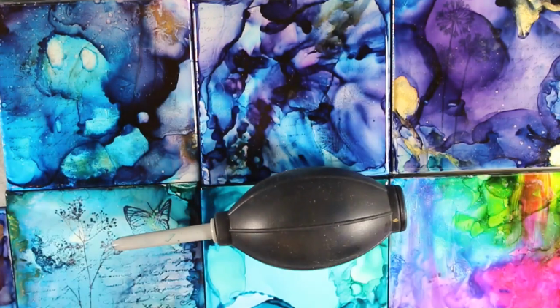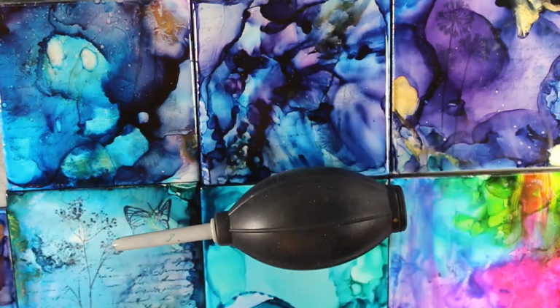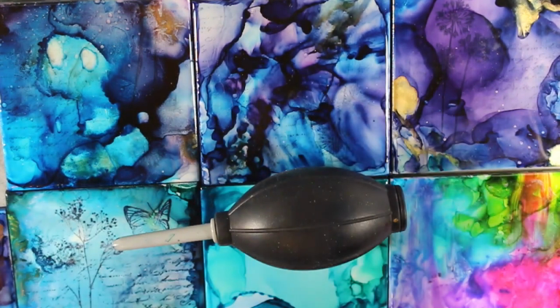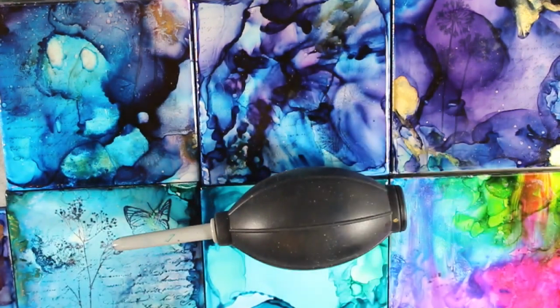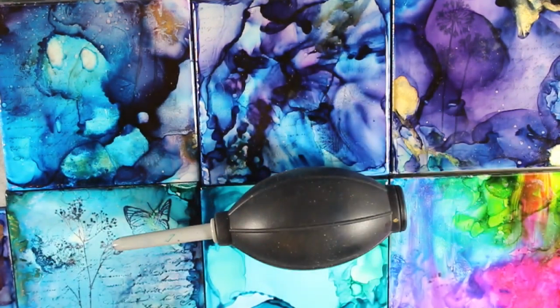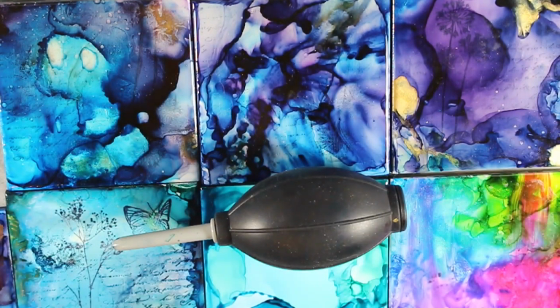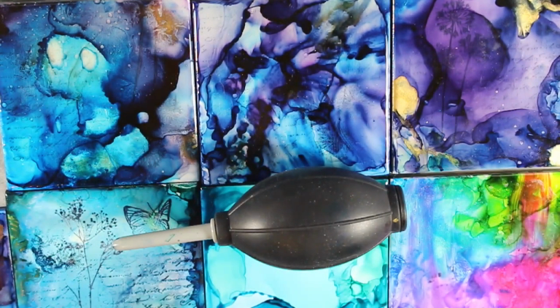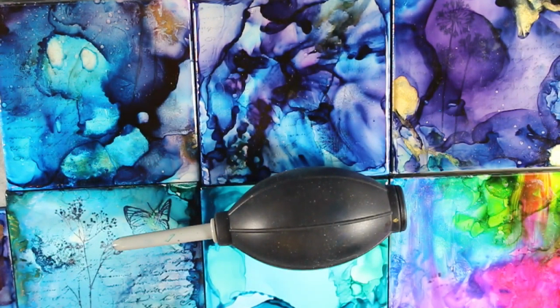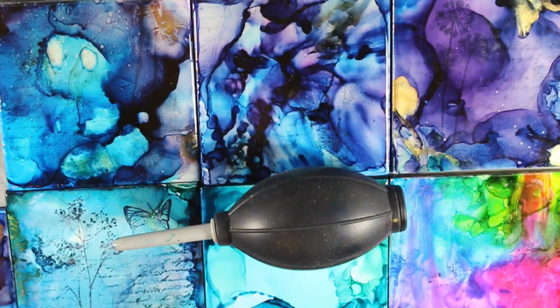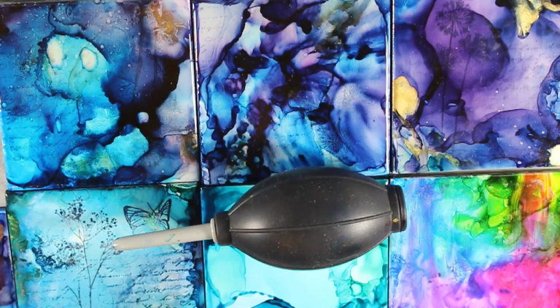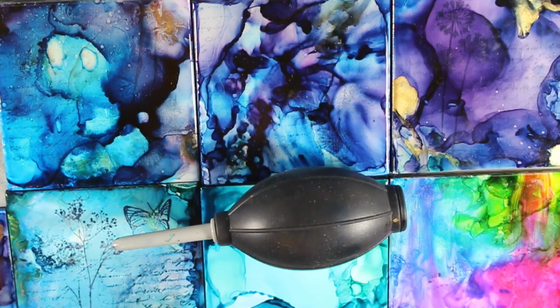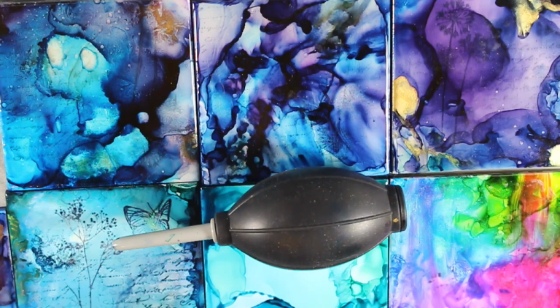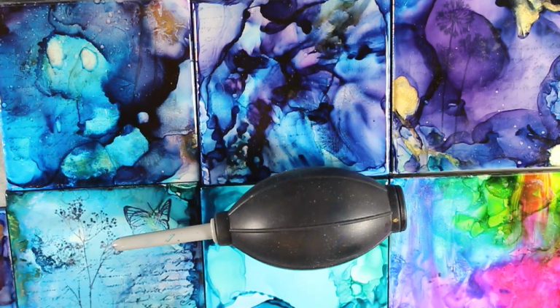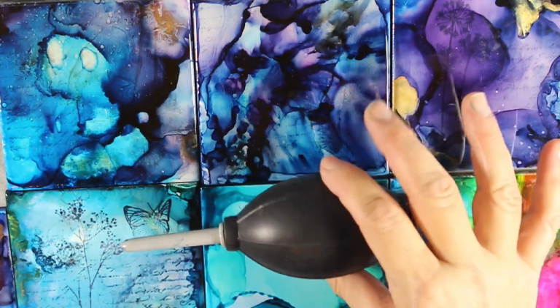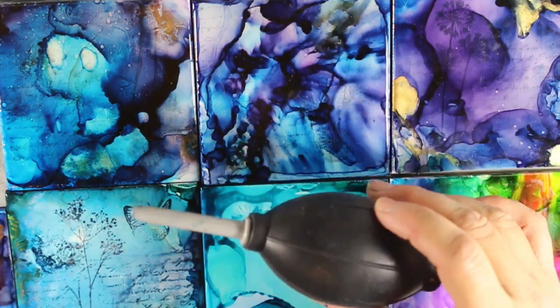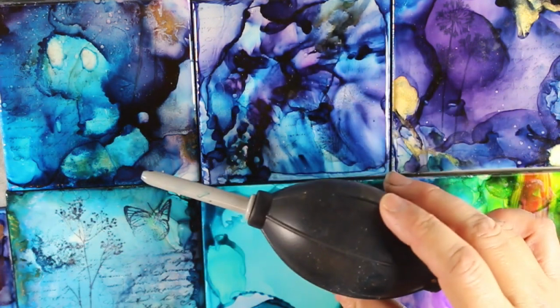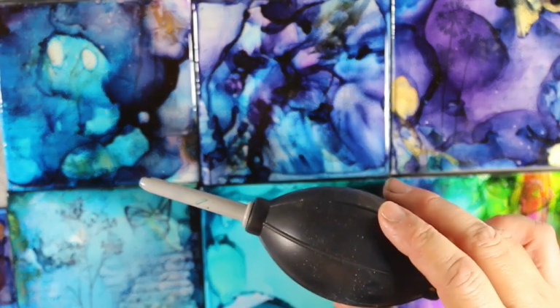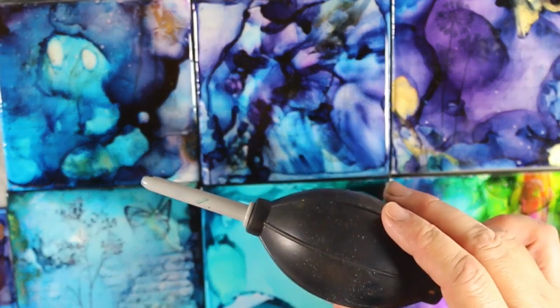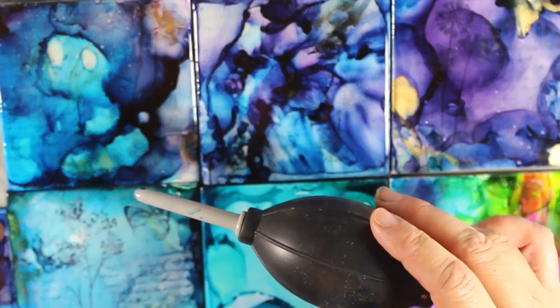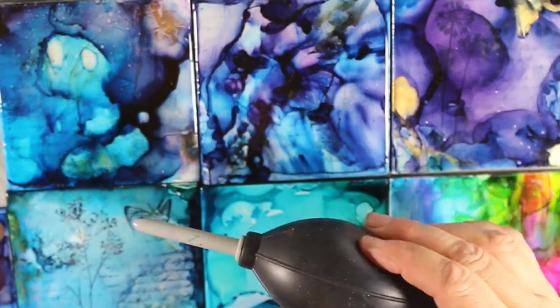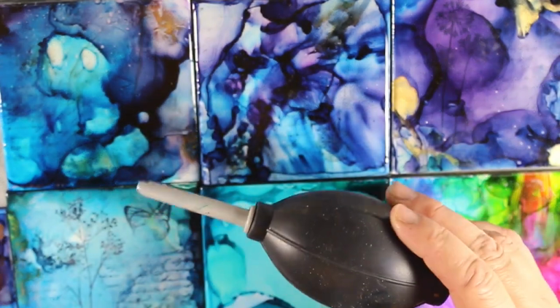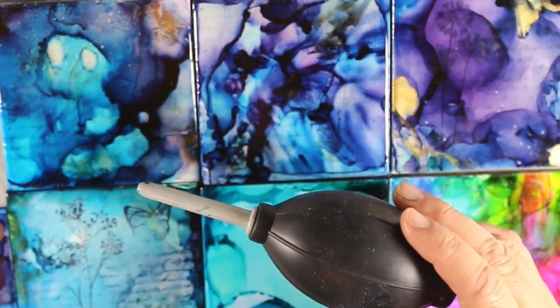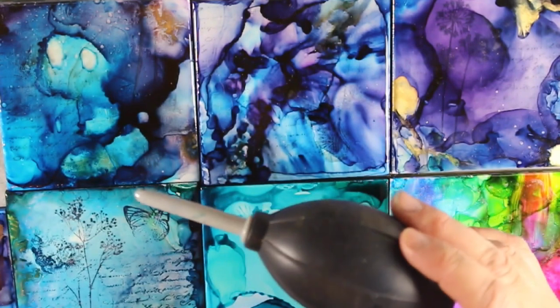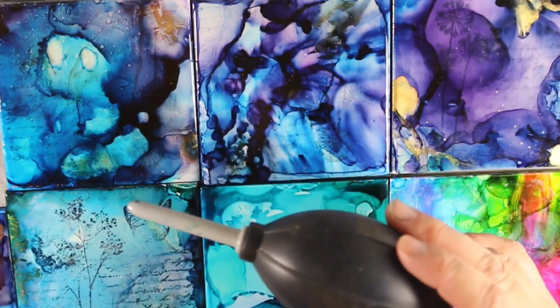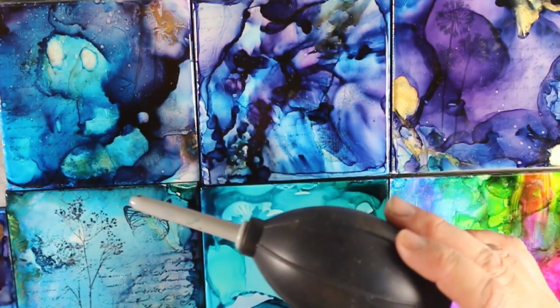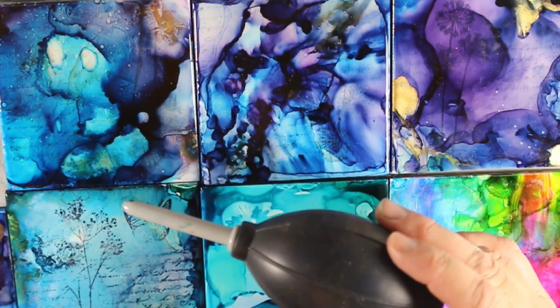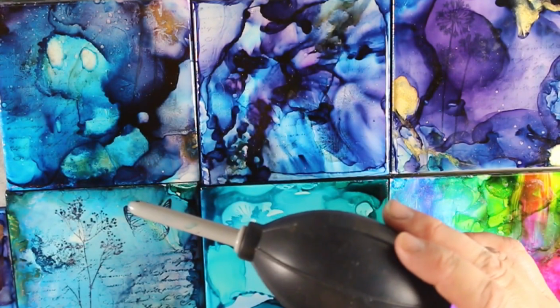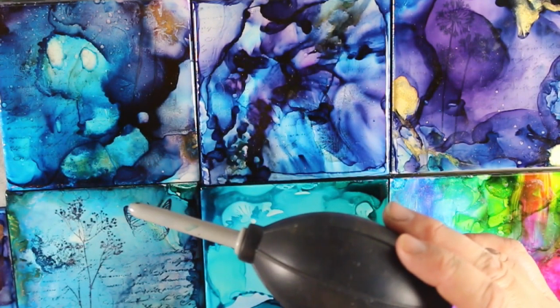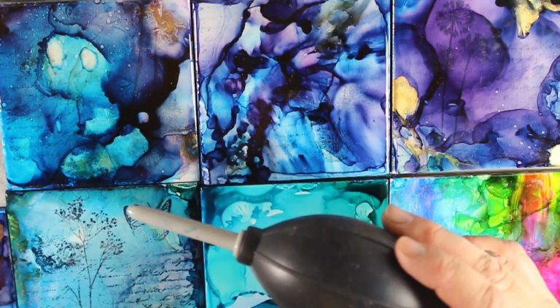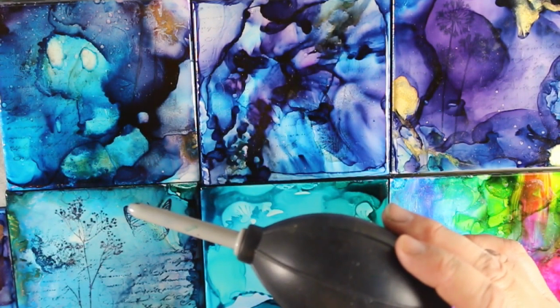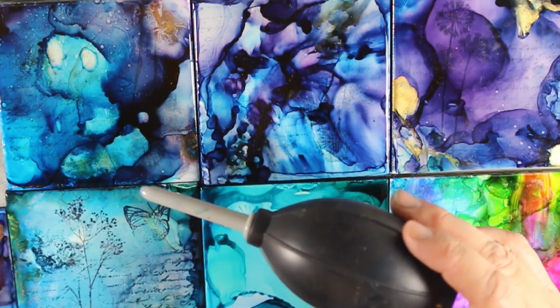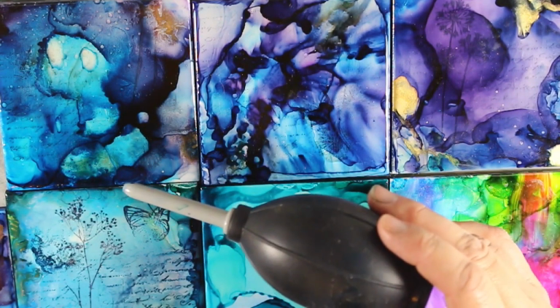I thought I would share because I was watching the Creativation videos a couple weeks back and Tim Holtz was showing how he did alcohol inks, and he was using this blower that Ranger's coming out with. I don't even know if it's out yet — I know it's coming out in February.